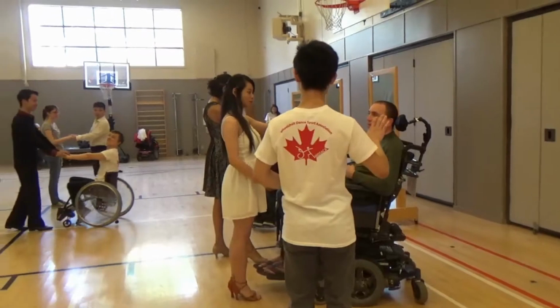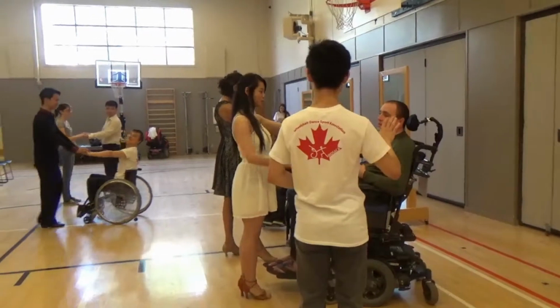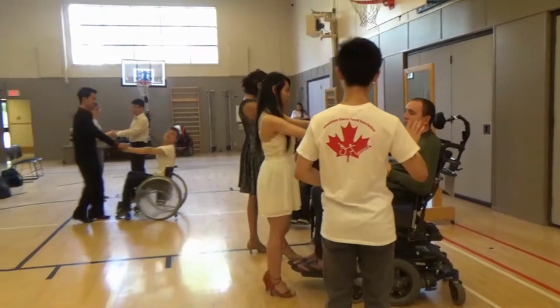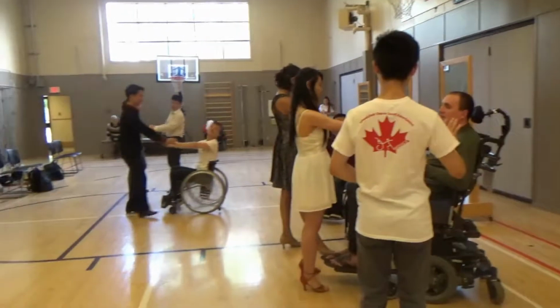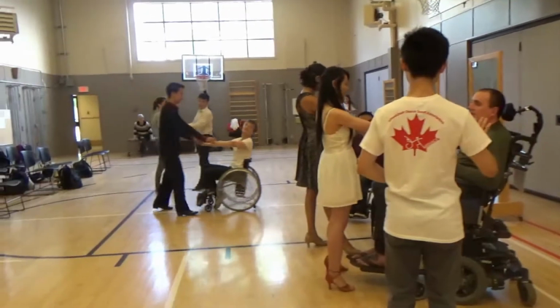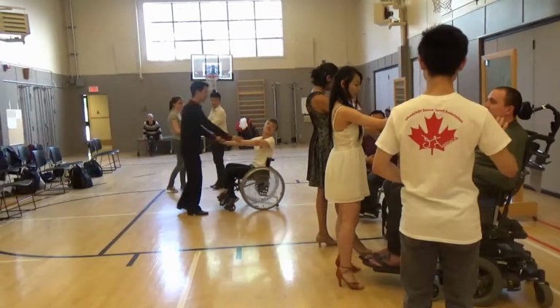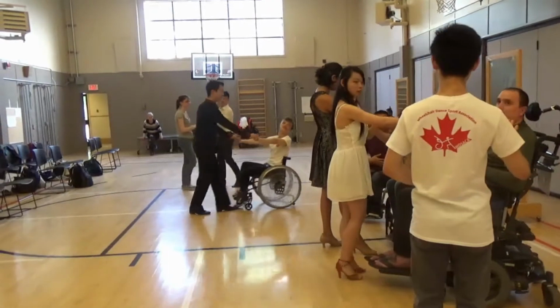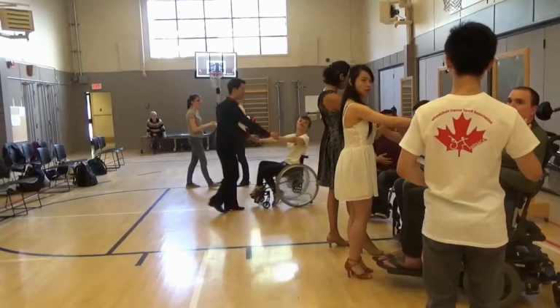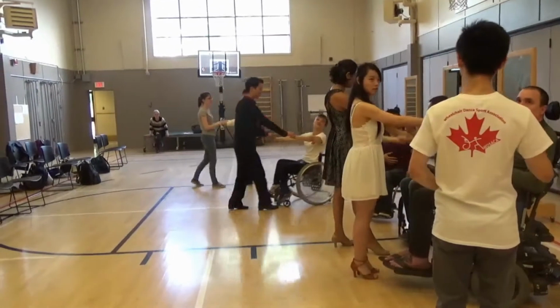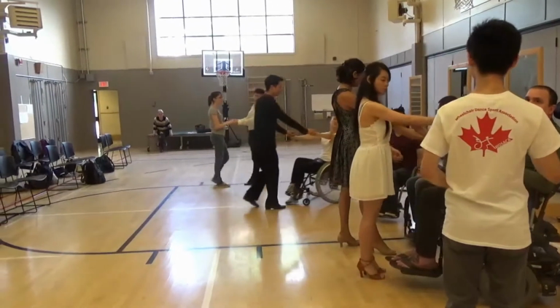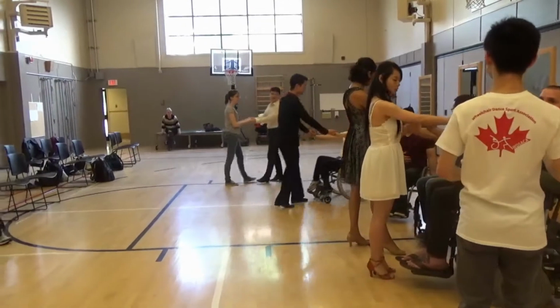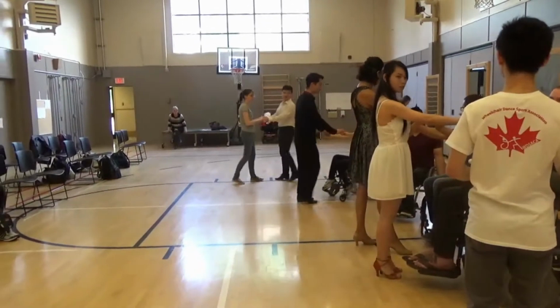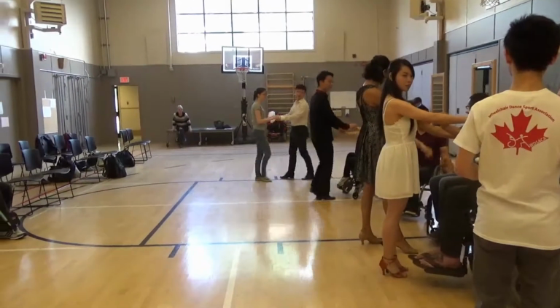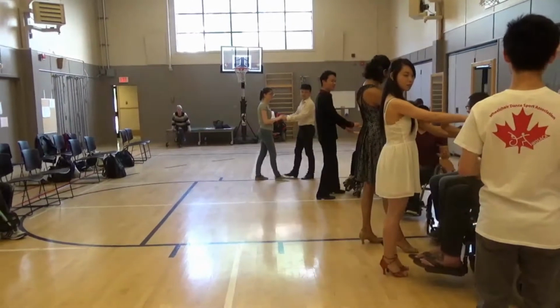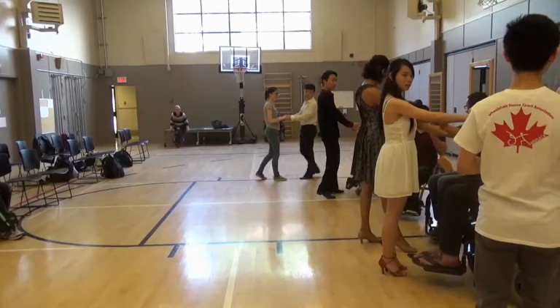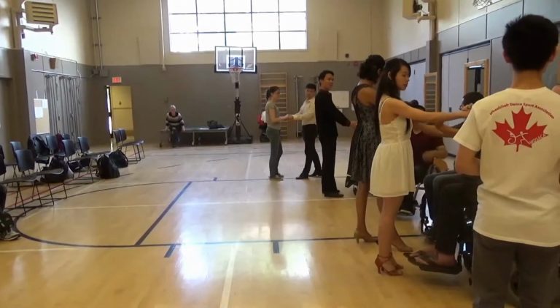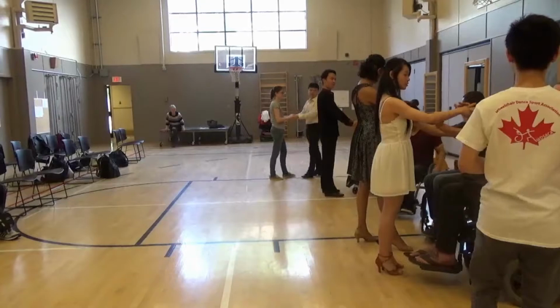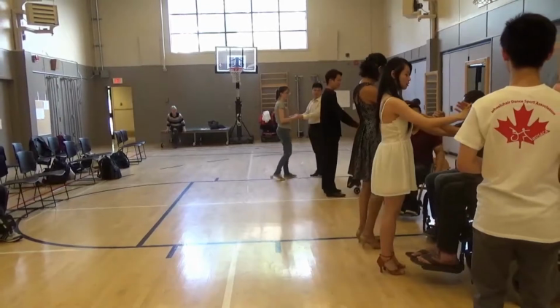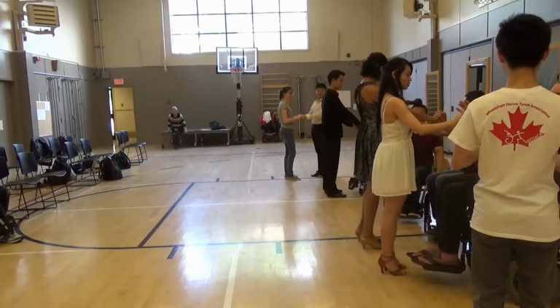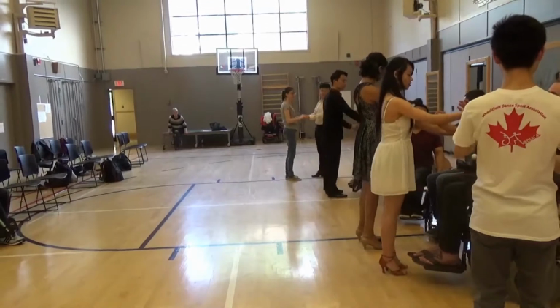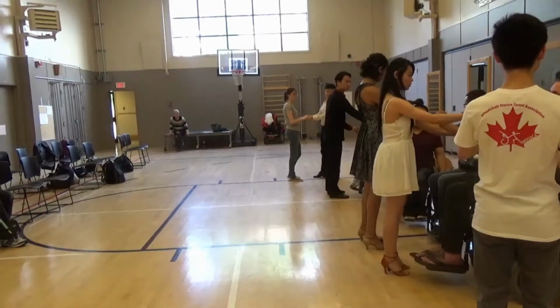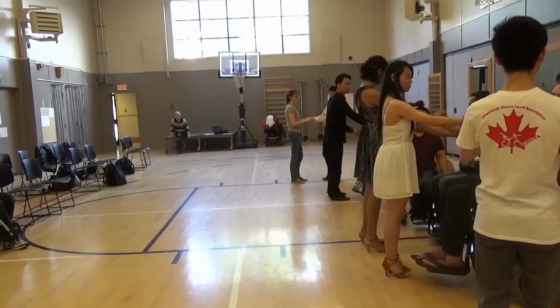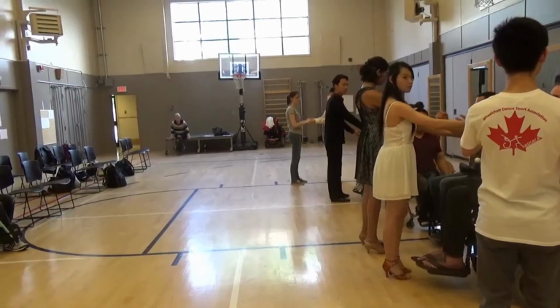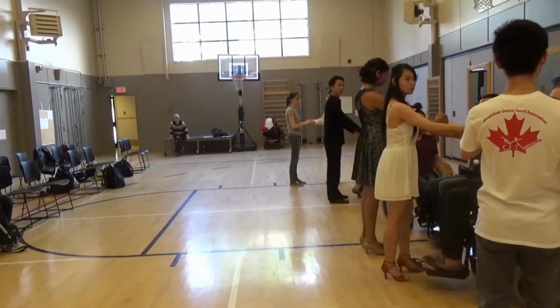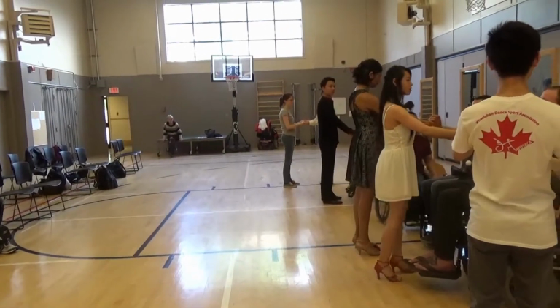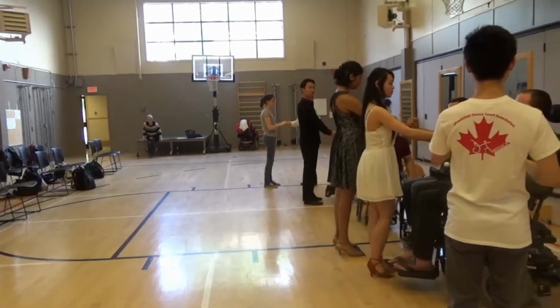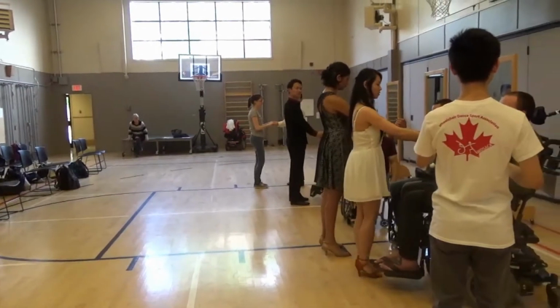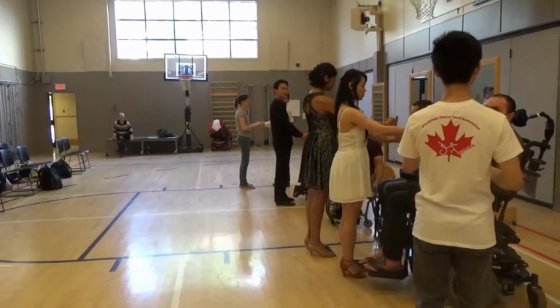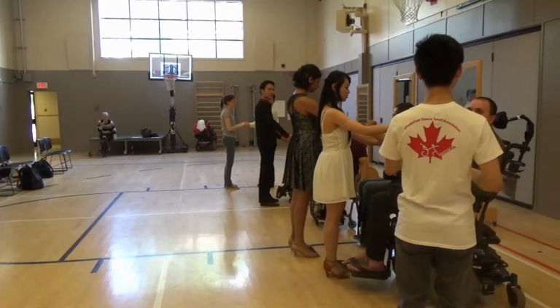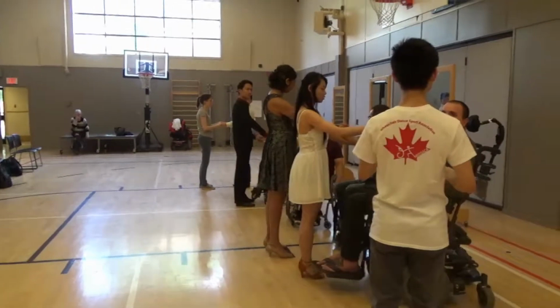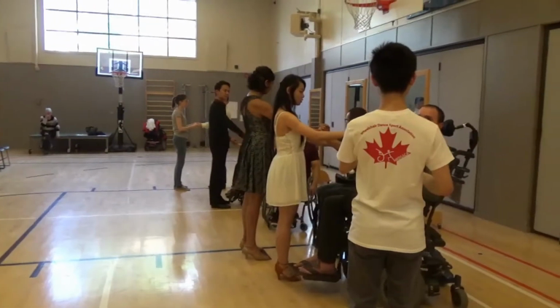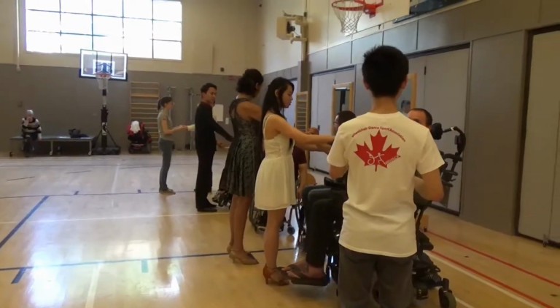It does for me, yeah, because my legs have a tendency to just fly around. Now, what's your core look? Can you square yourself?